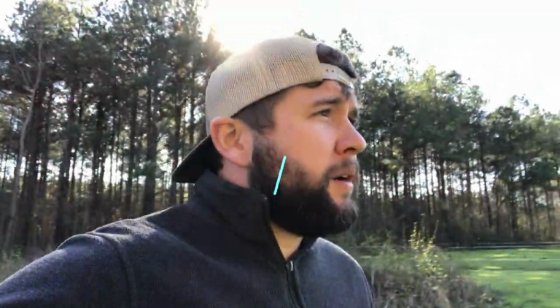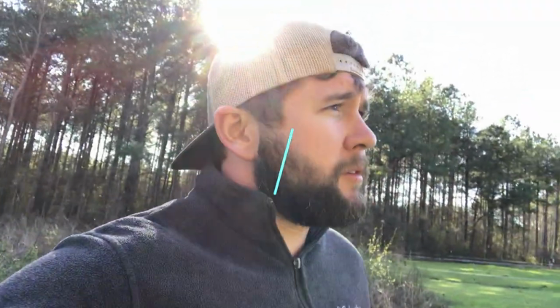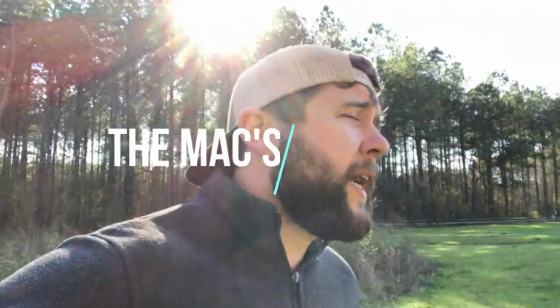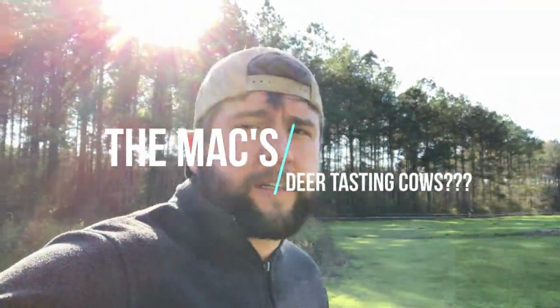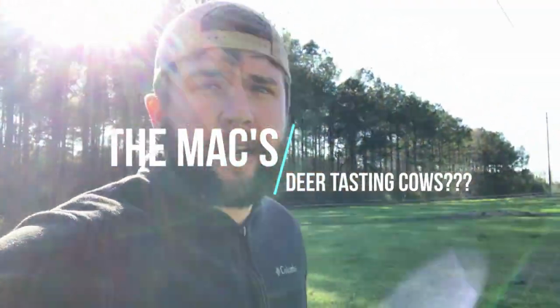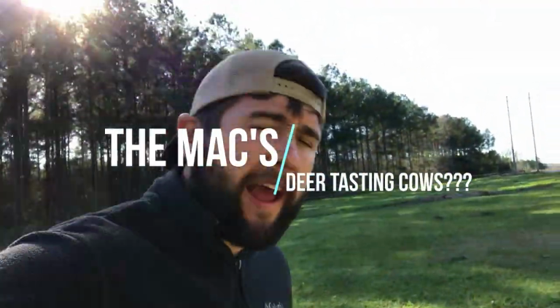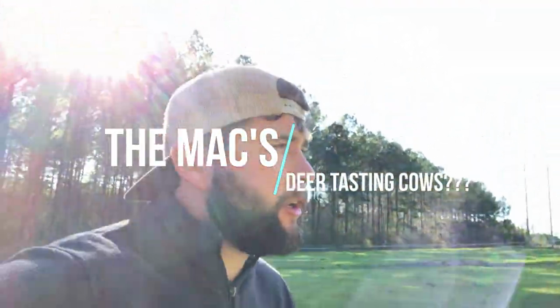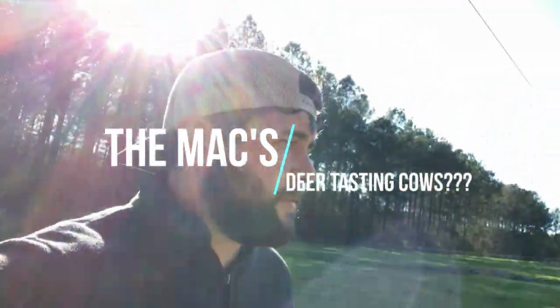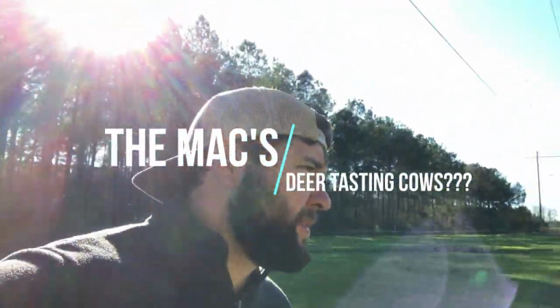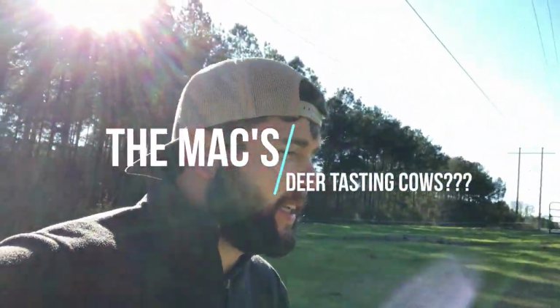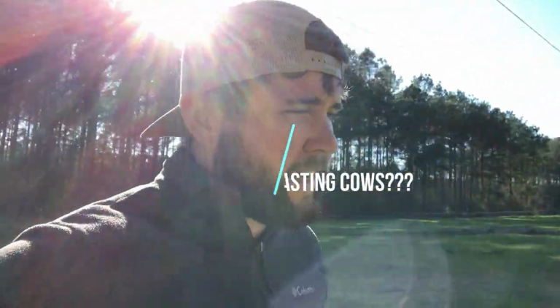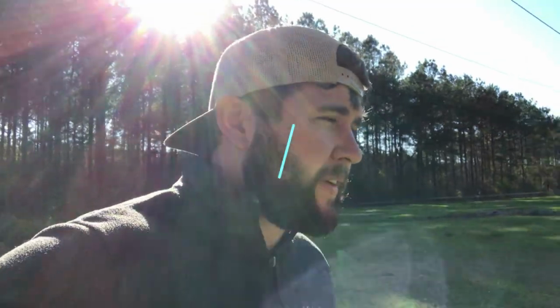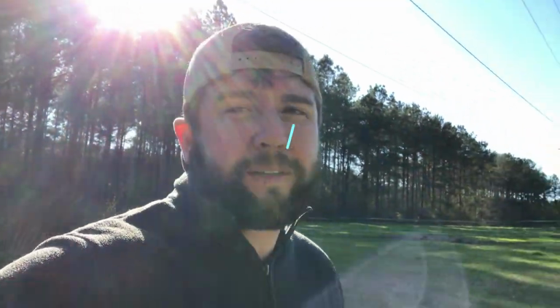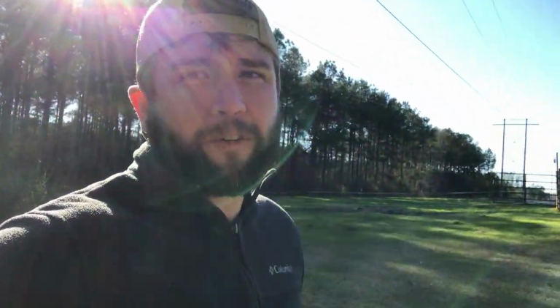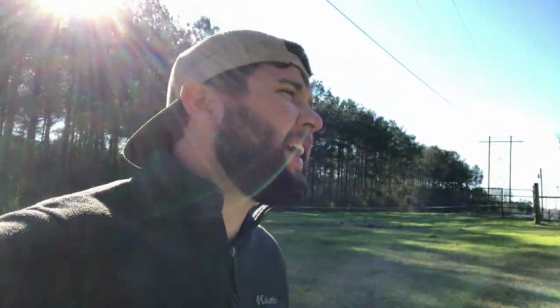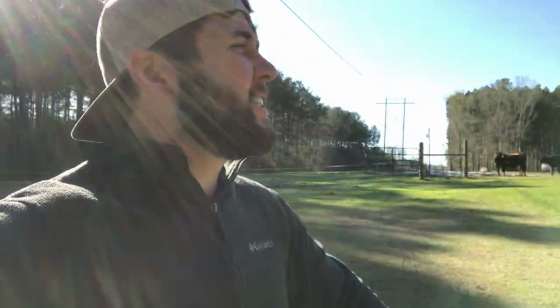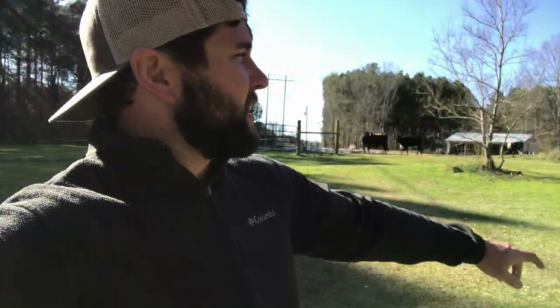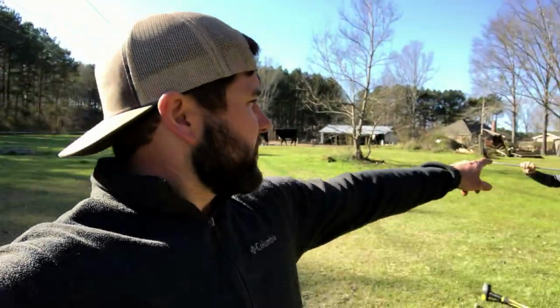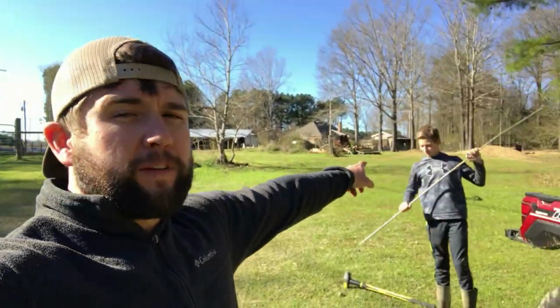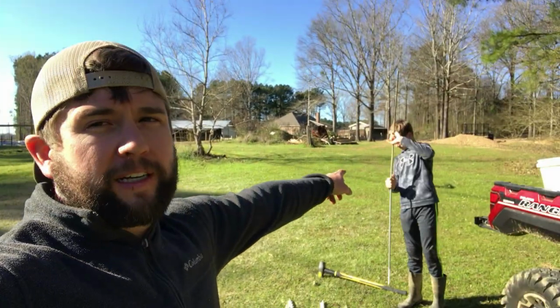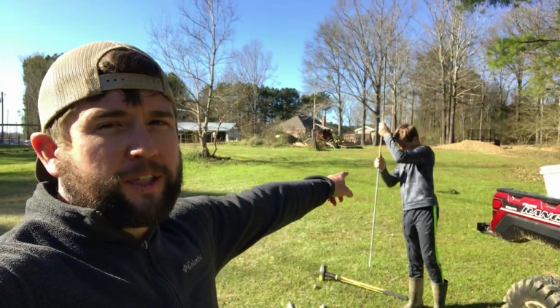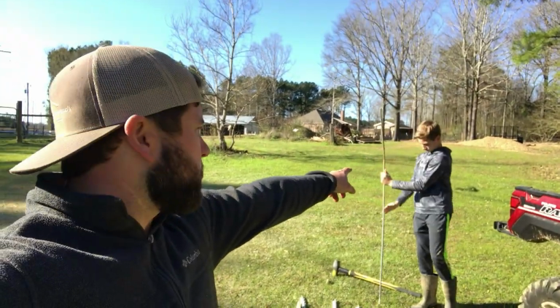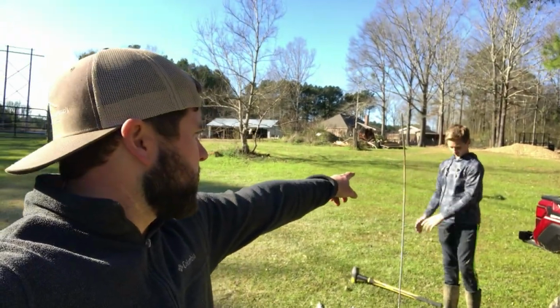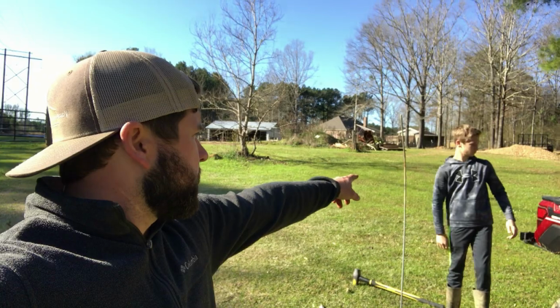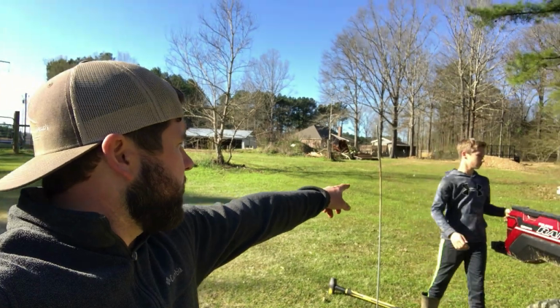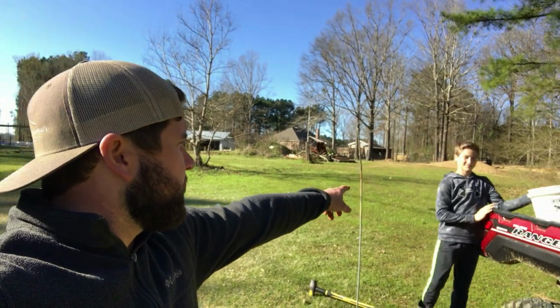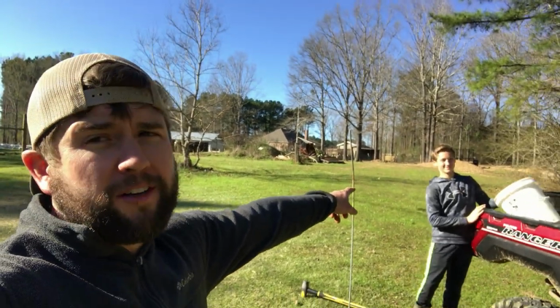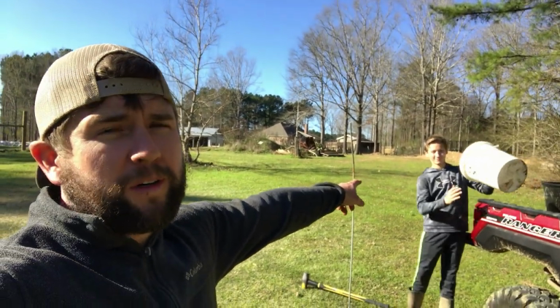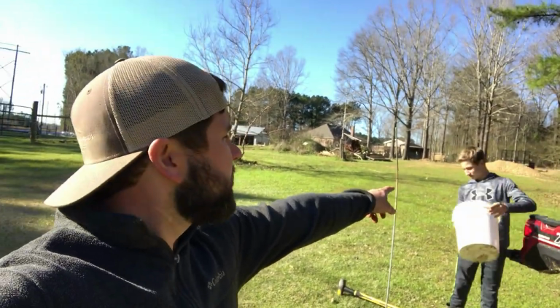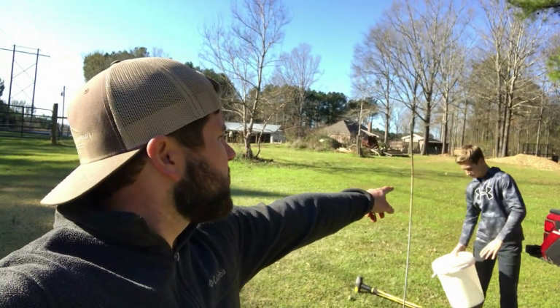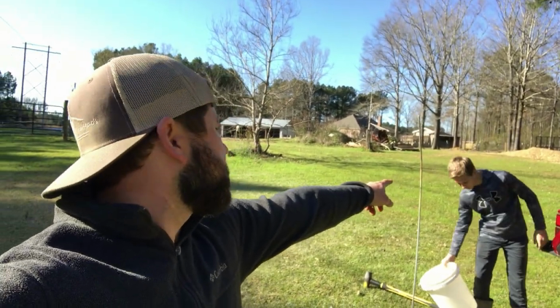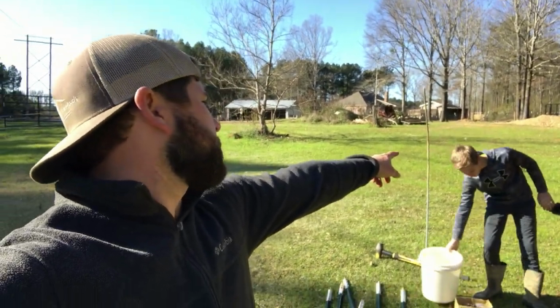Good afternoon. Today is fence building day for the cows. Today's vlog is sponsored by Aiden — Aiden's a hard worker, so he is the sponsor.